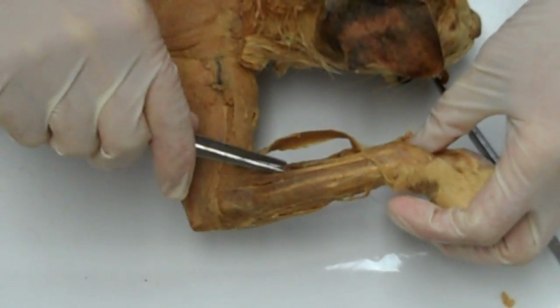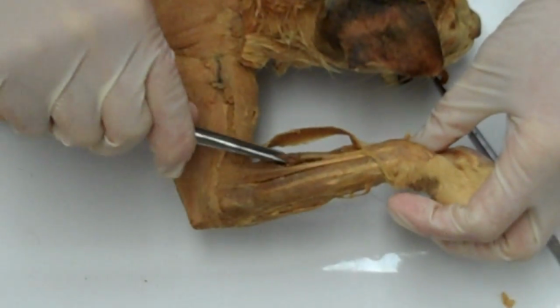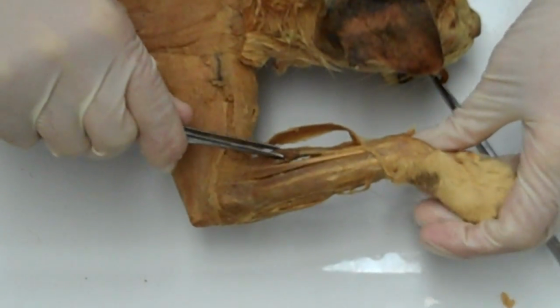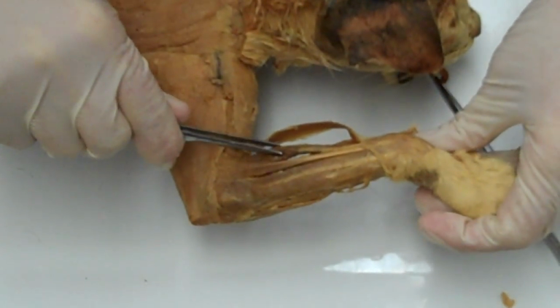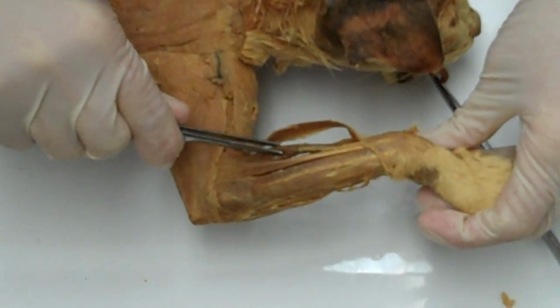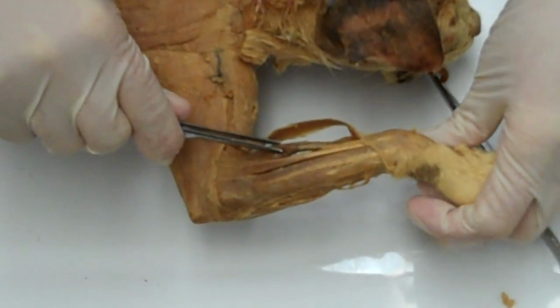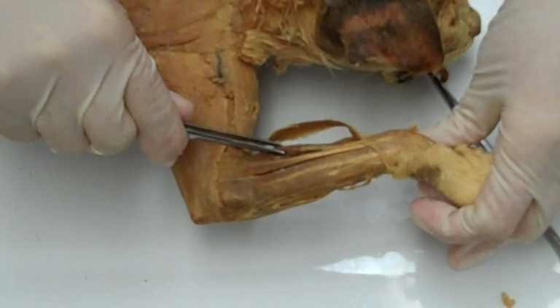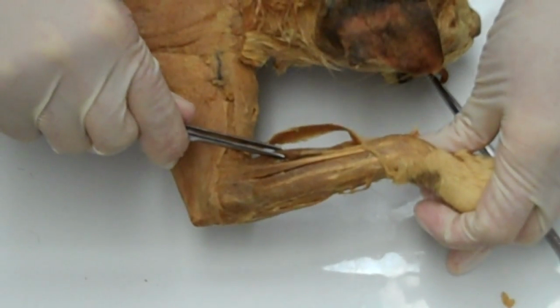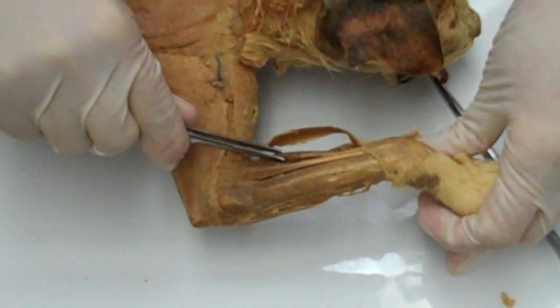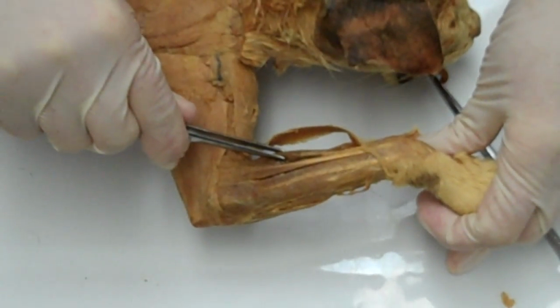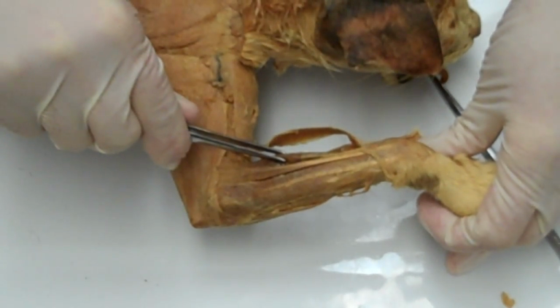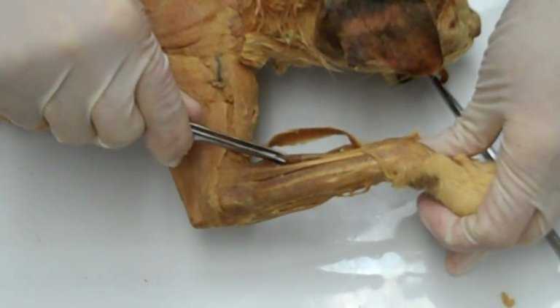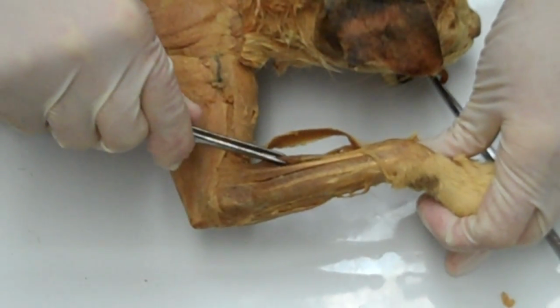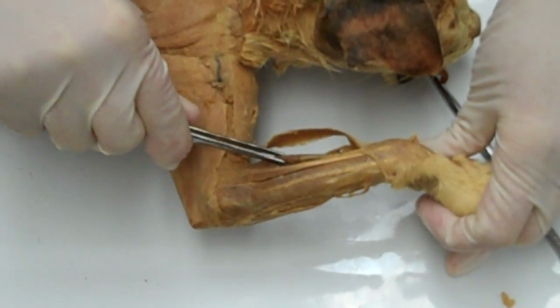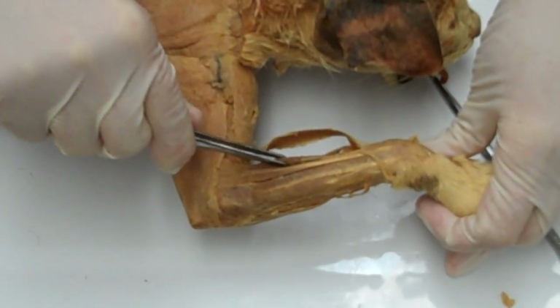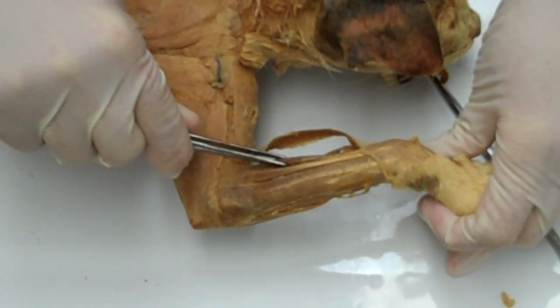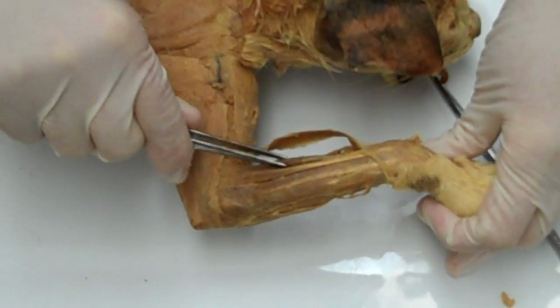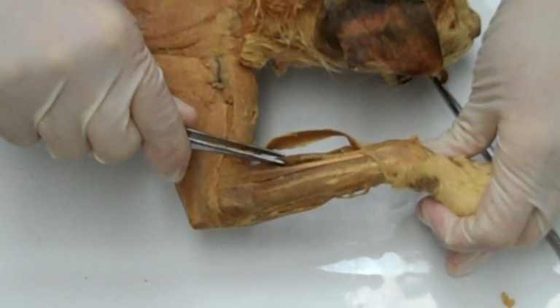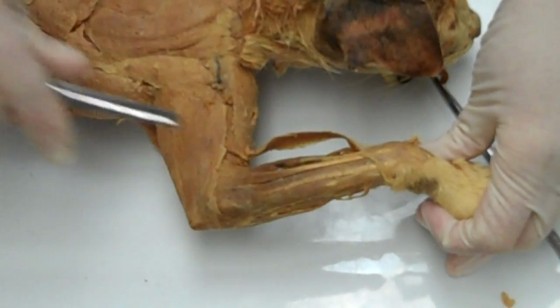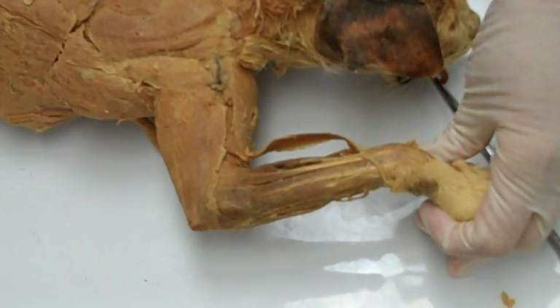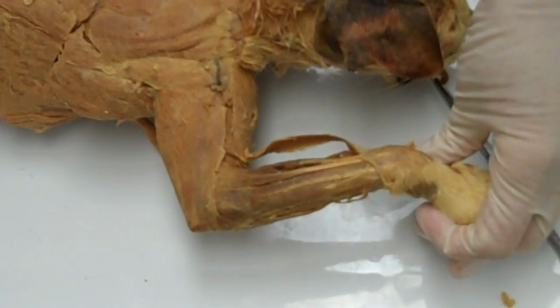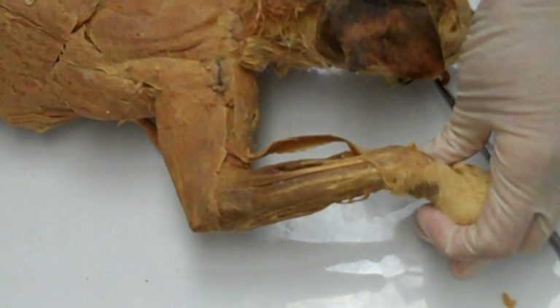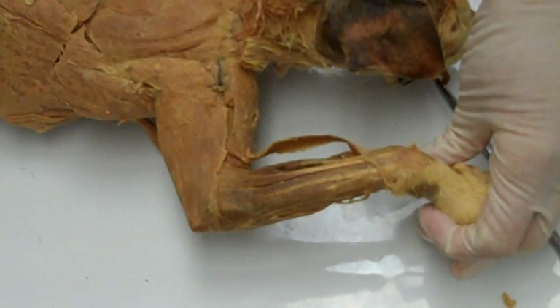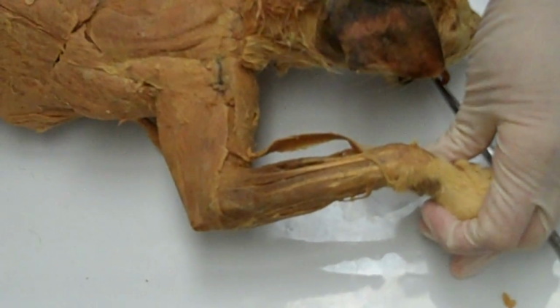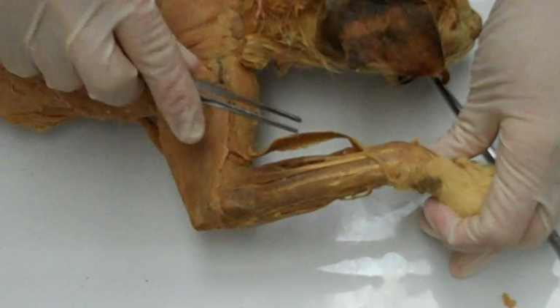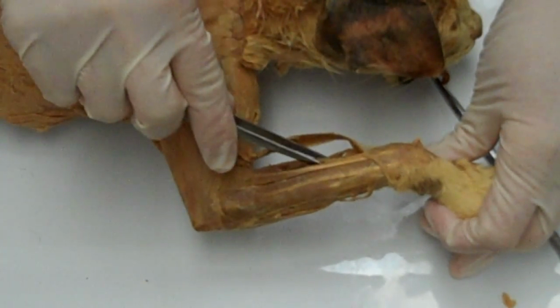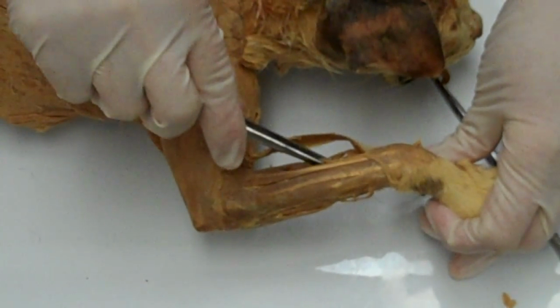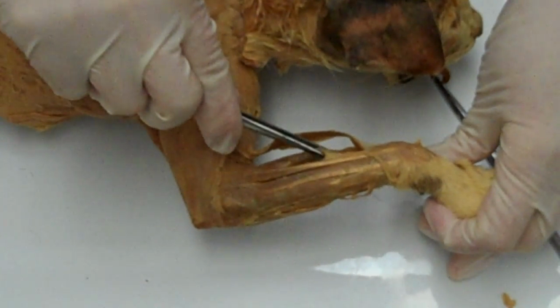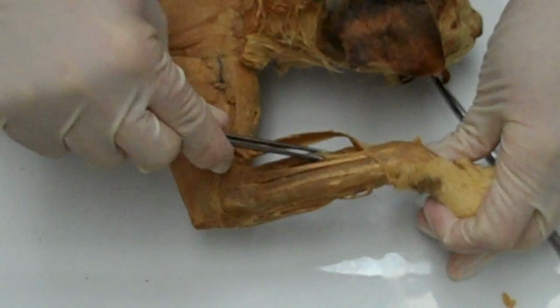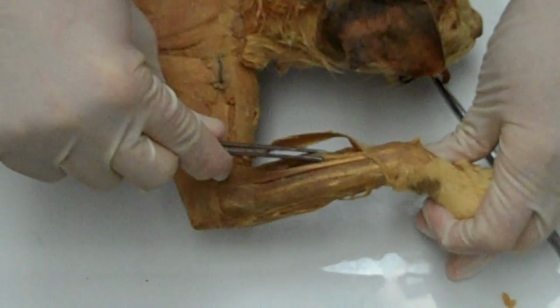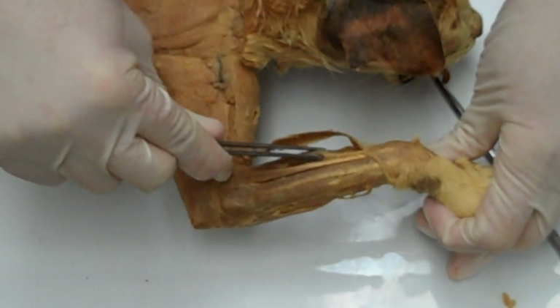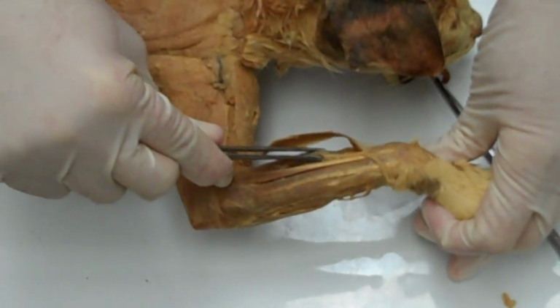This is the extensor carpi radialis — the one that the pronator teres likes to point at. It is an extensor muscle that actually wraps around and can be seen from the anterior aspect of the forearm.